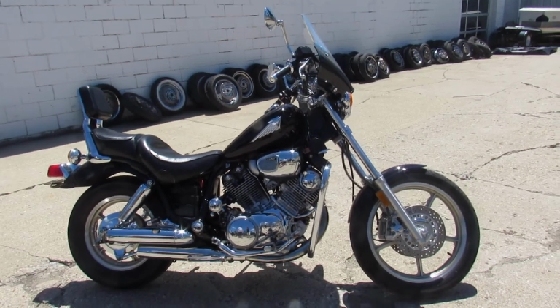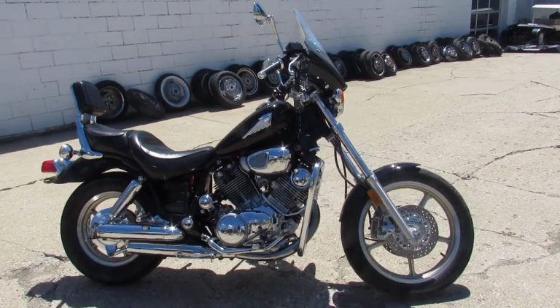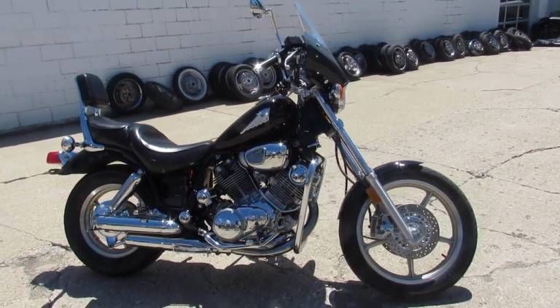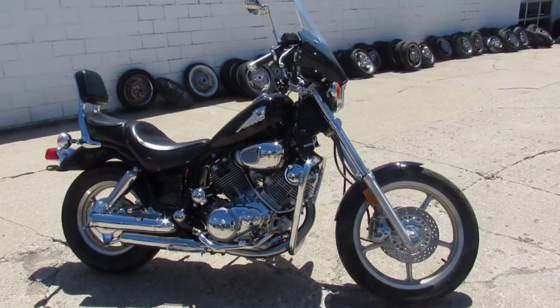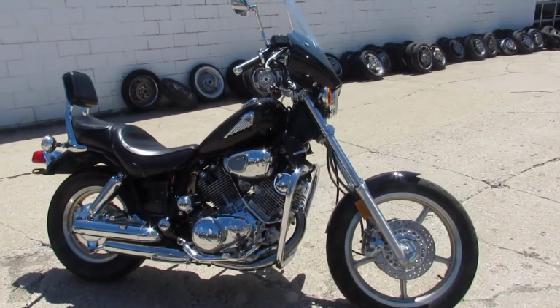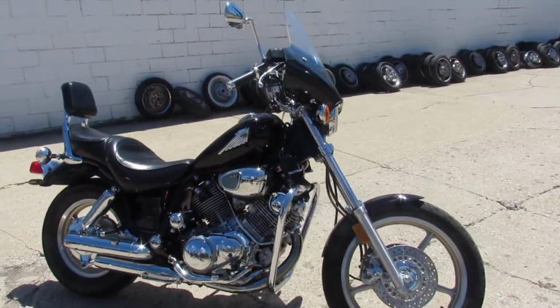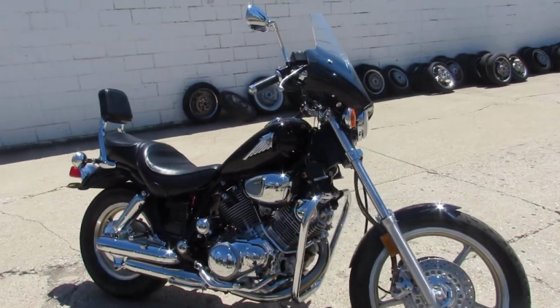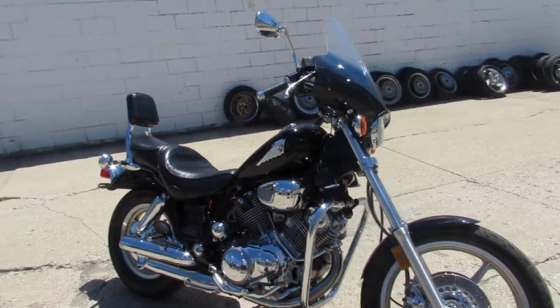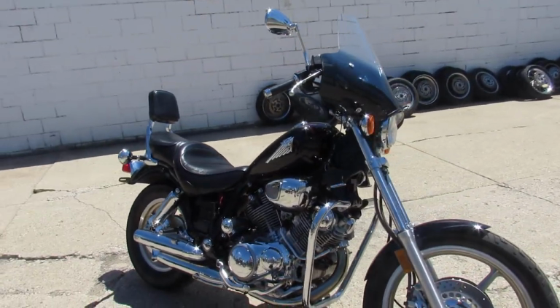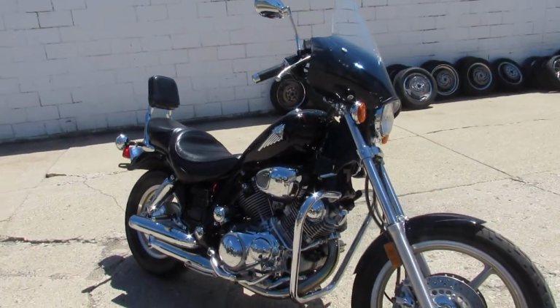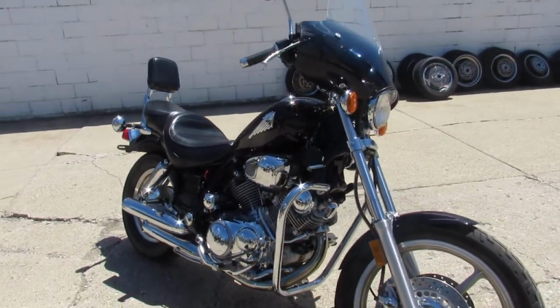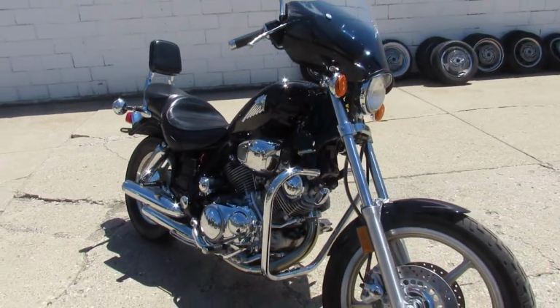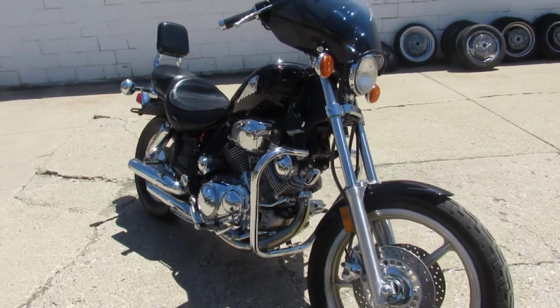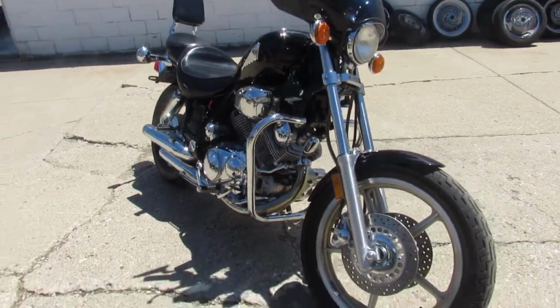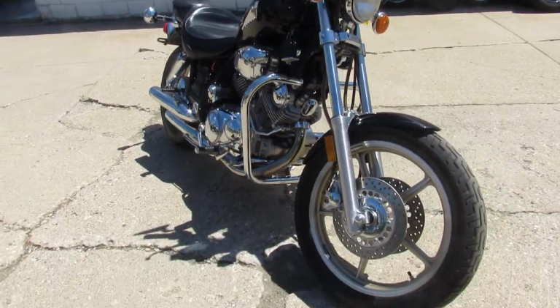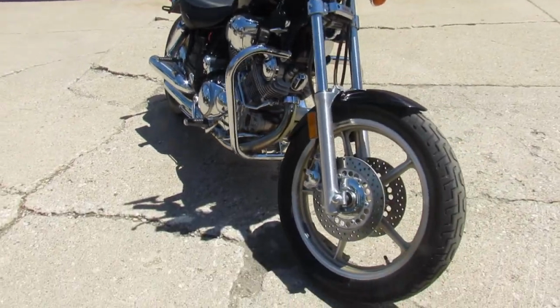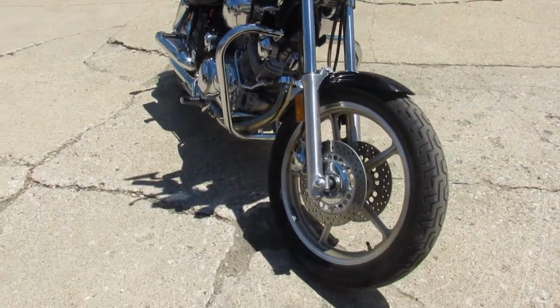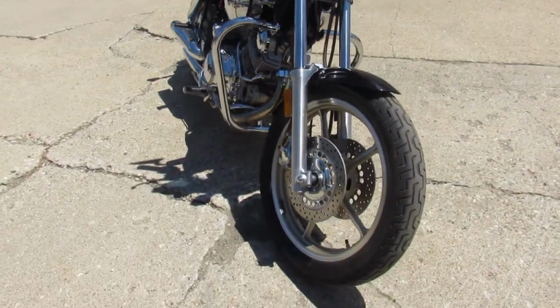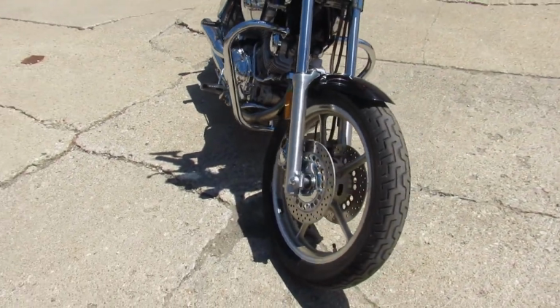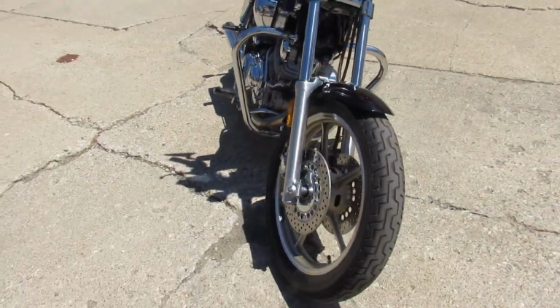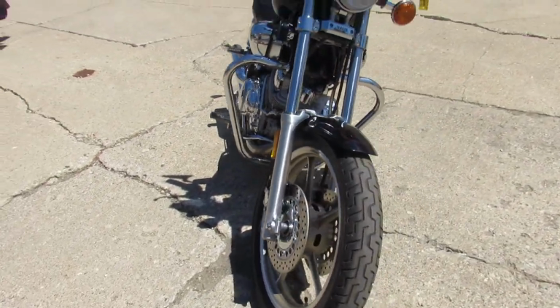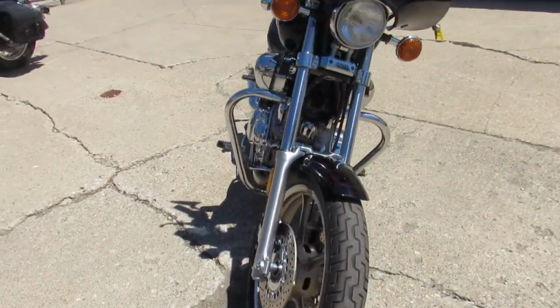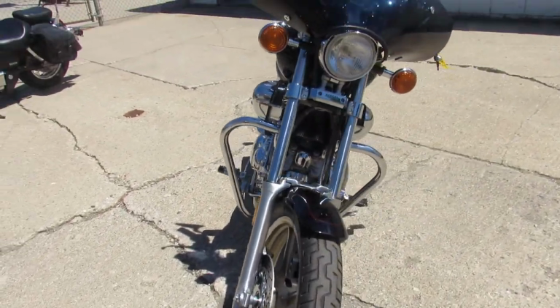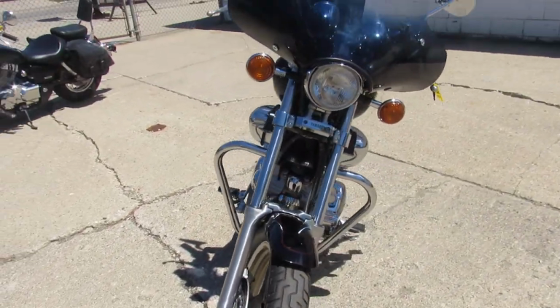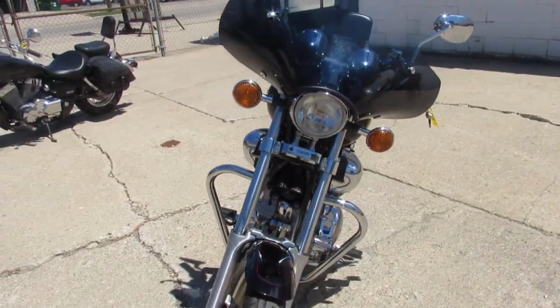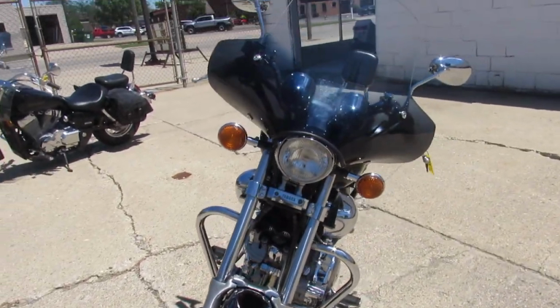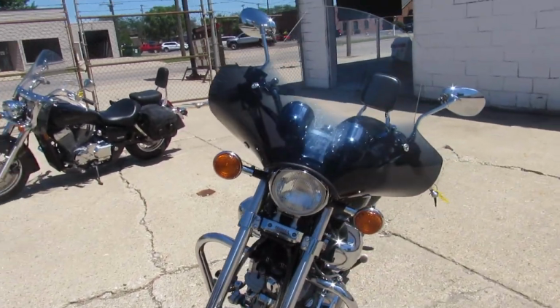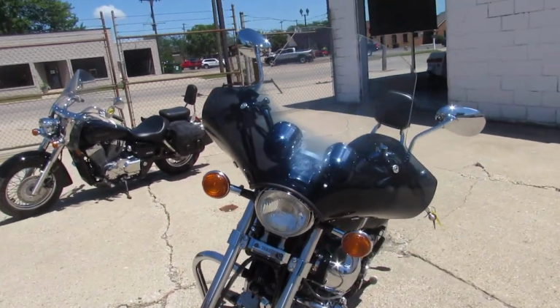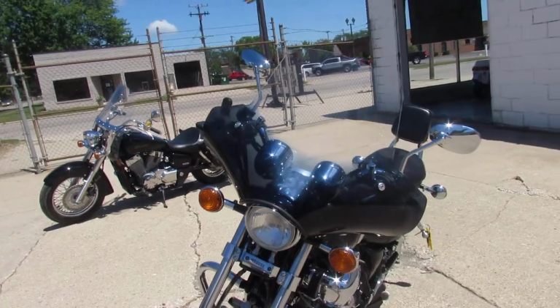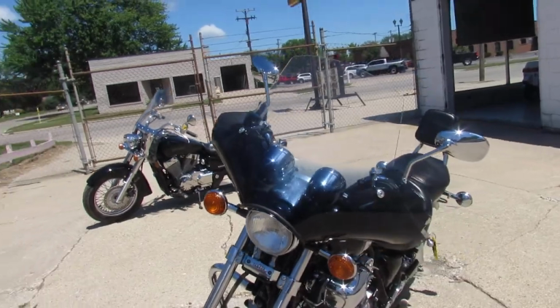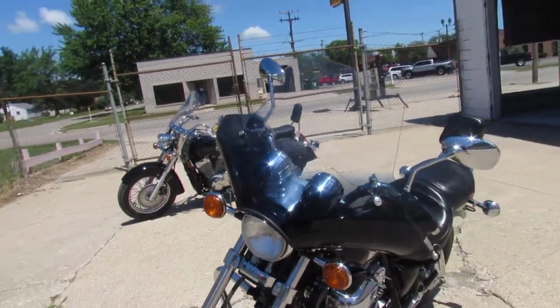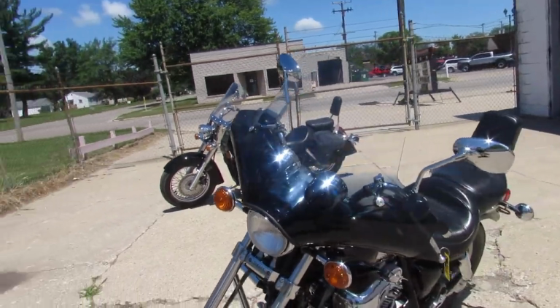Hey guys, ApprovalPowerSports.com here. Just got in this nice little cruiser. This is a 1997 Yamaha Virago 1100. Super clean all over — no dents, no dinks, no scratches.